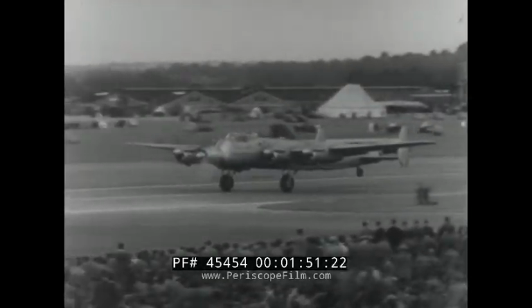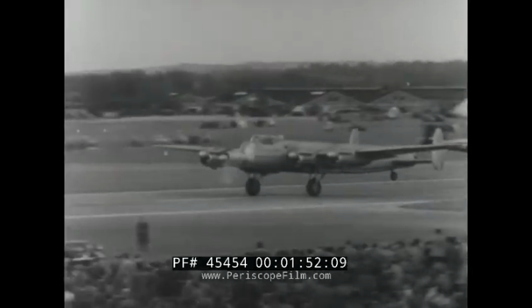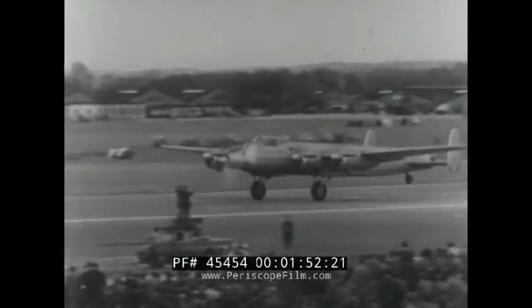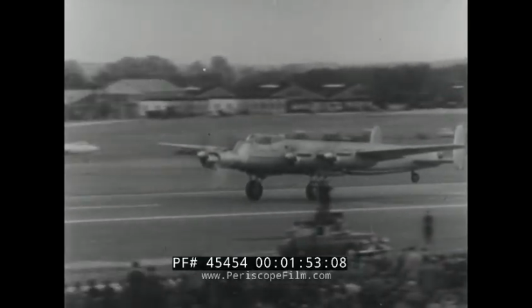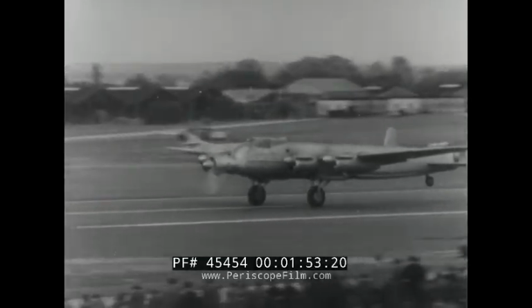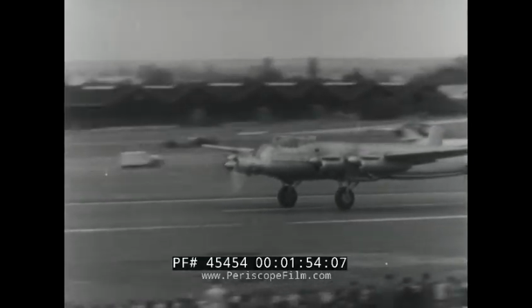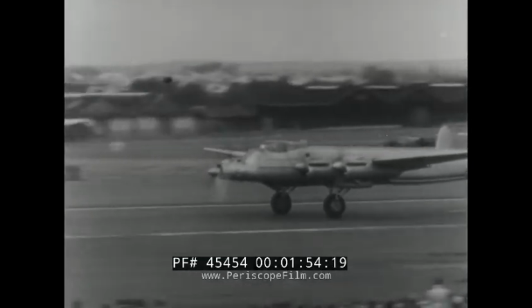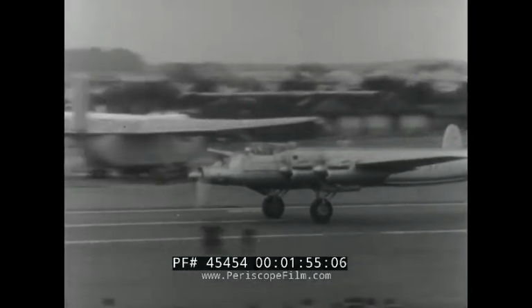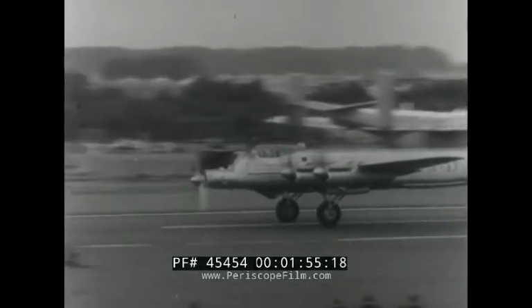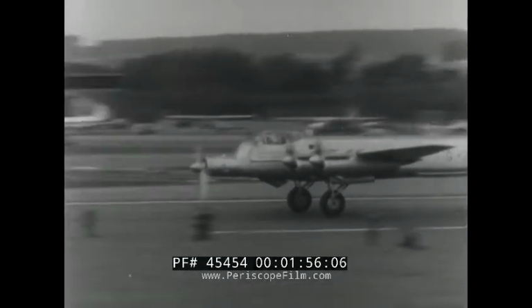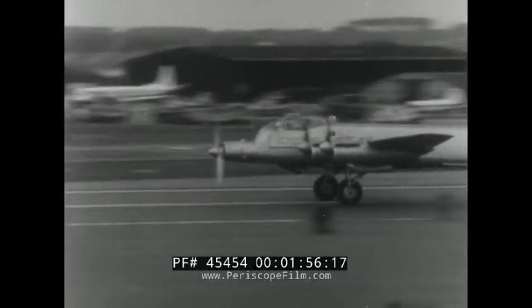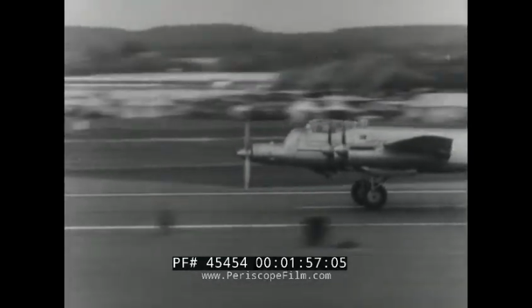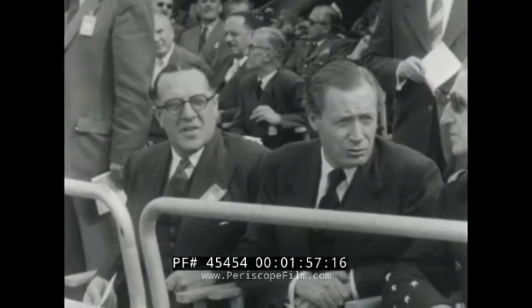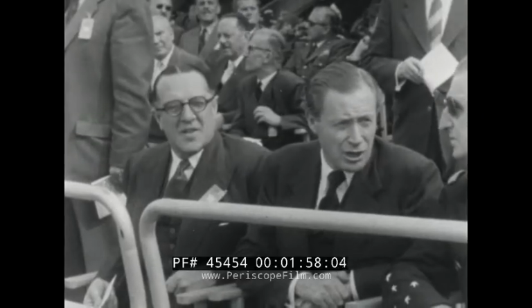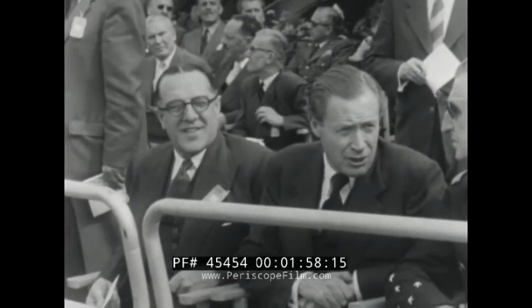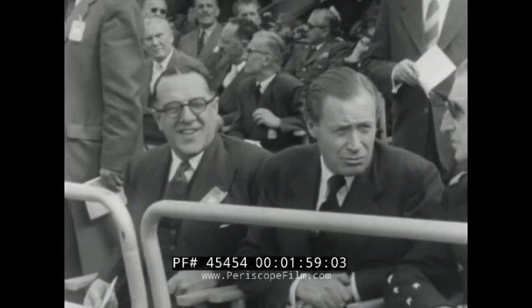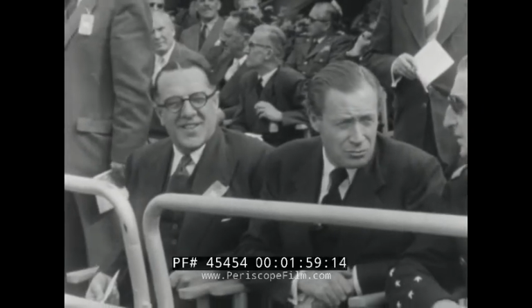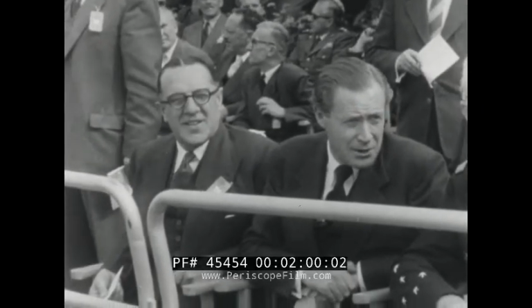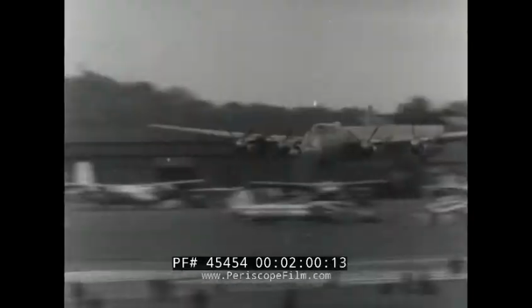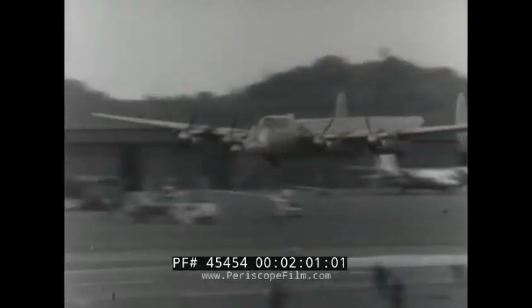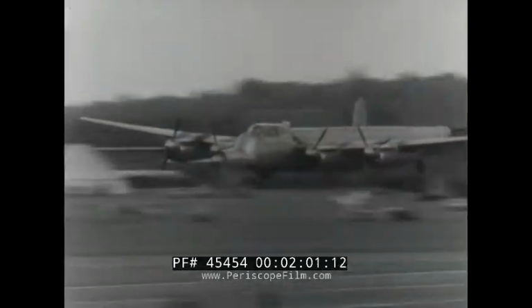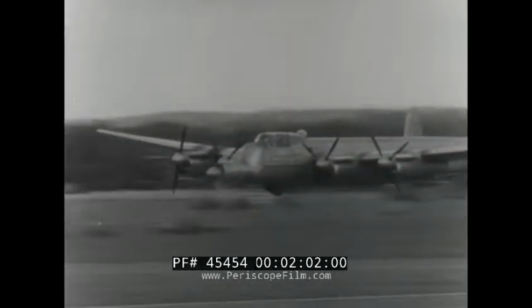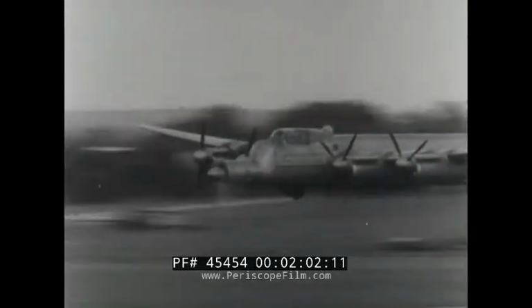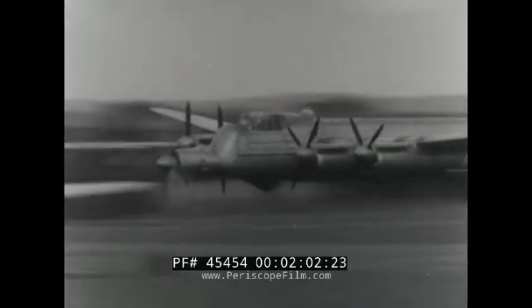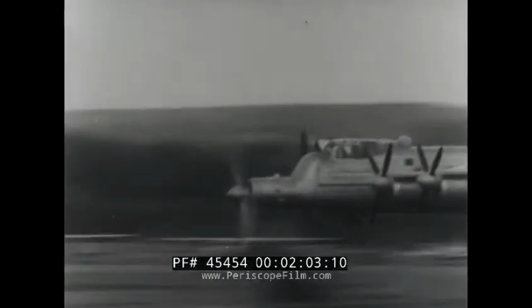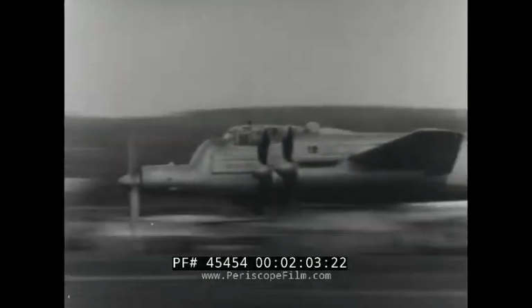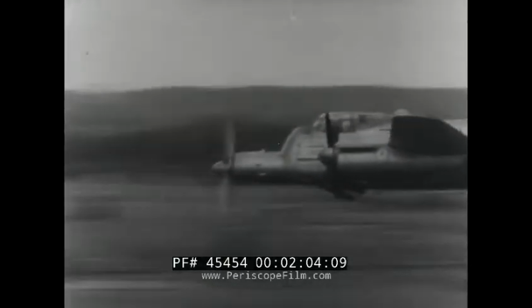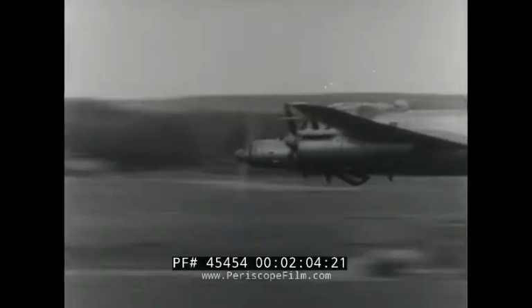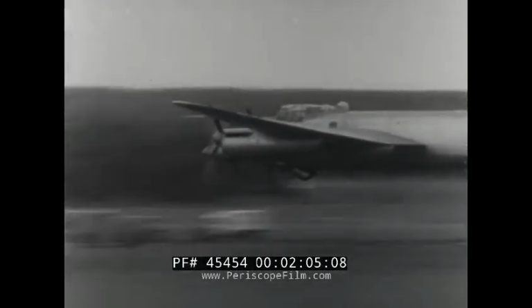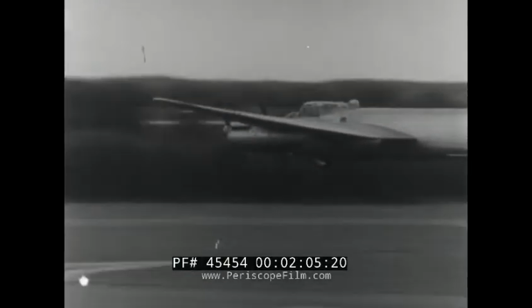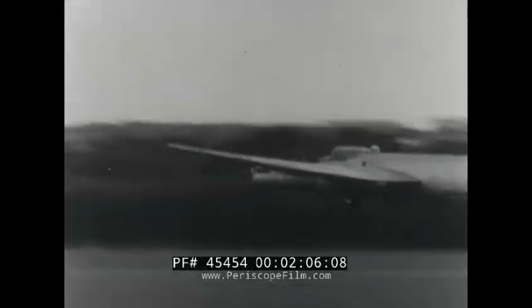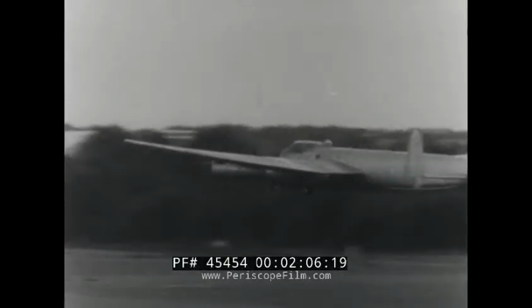A Lincoln flying test bed takes off to demonstrate the Rolls-Royce Tyne engine, a high-efficiency turboprop which will power the Vickers Vanguard fleet ordered by BEA. The Lincoln flew past with the Tyne alone in action and all four Merlins feathered.